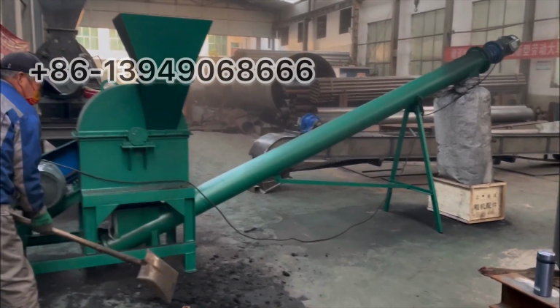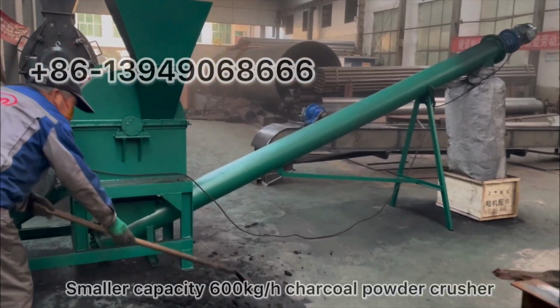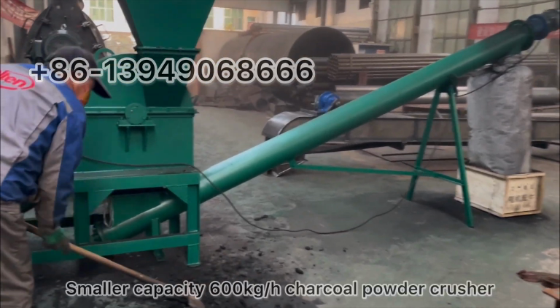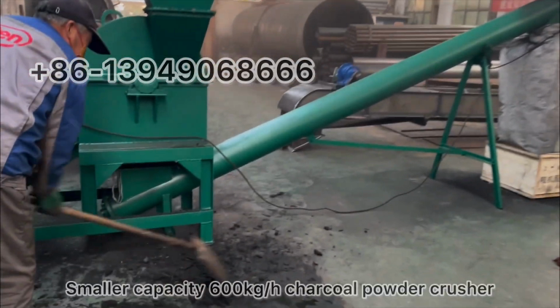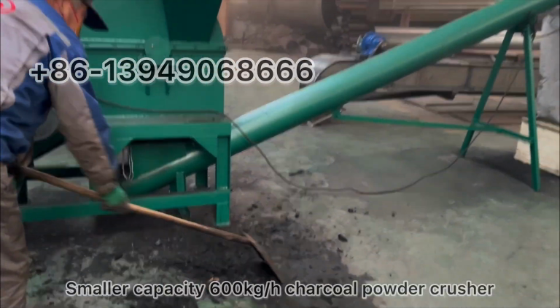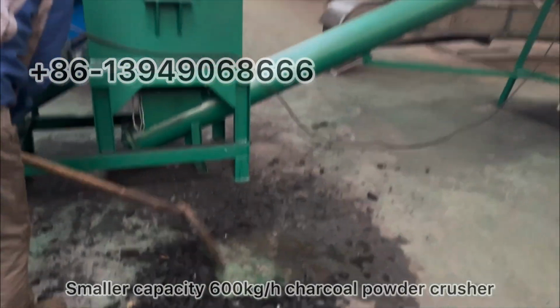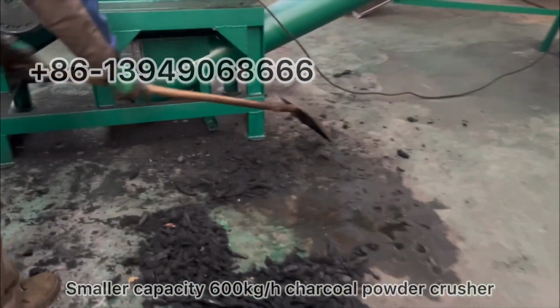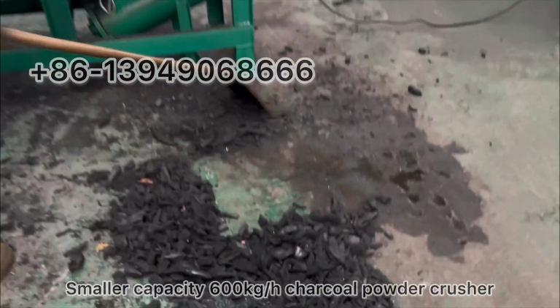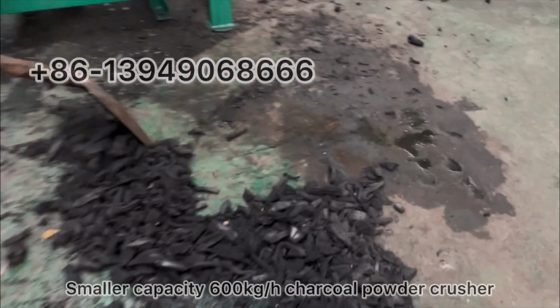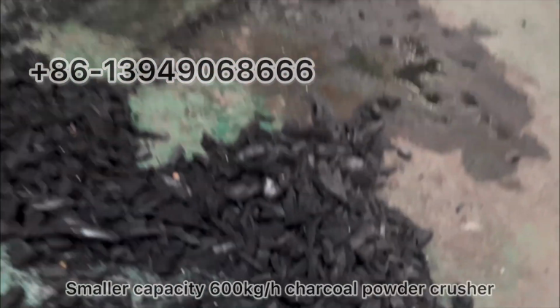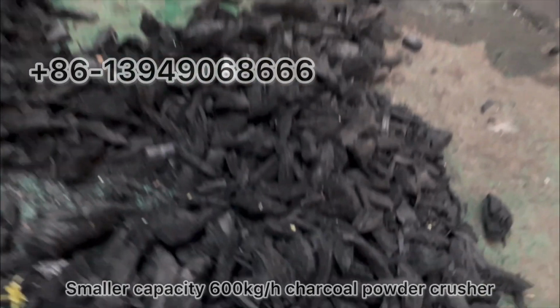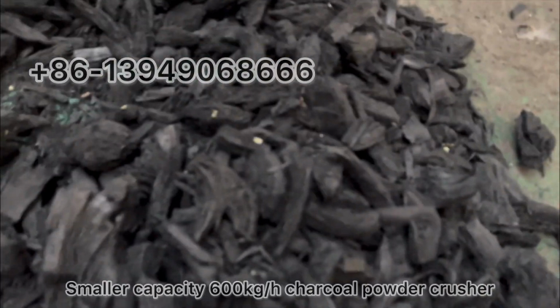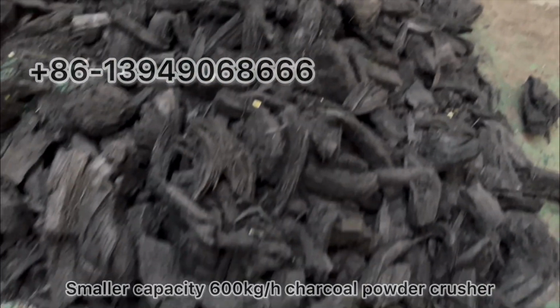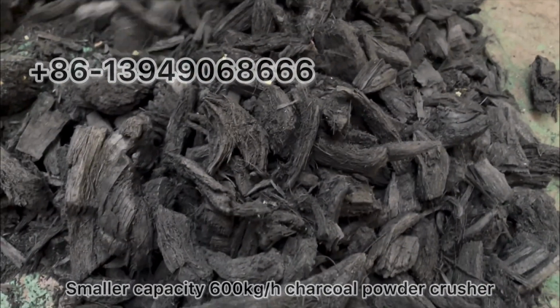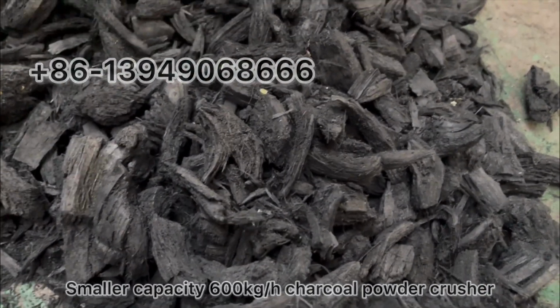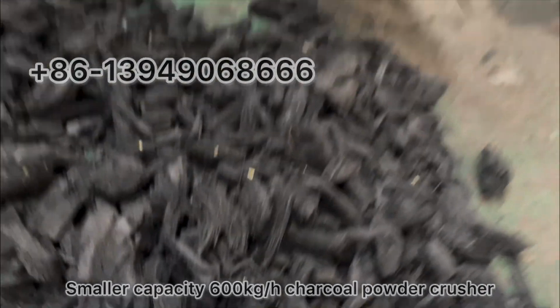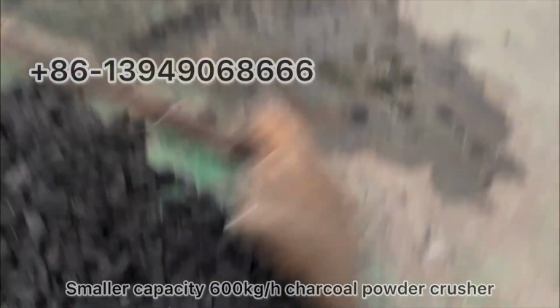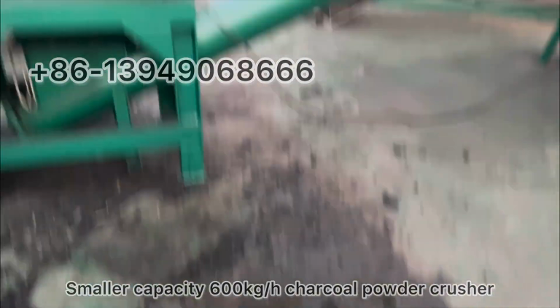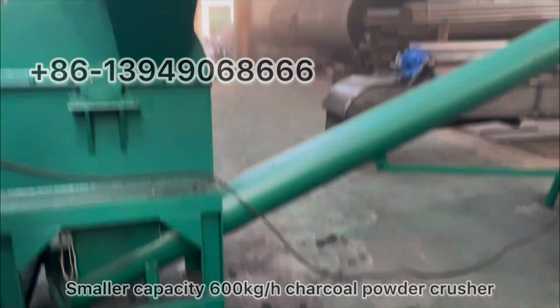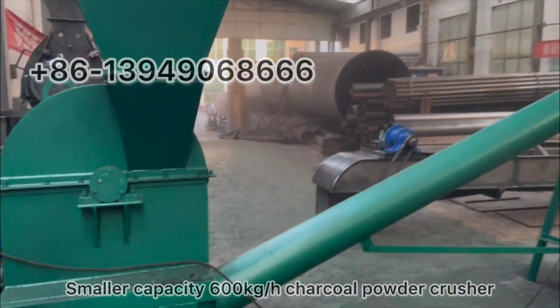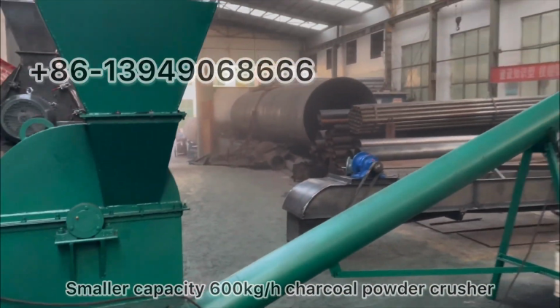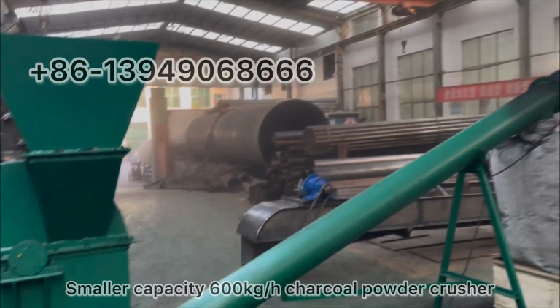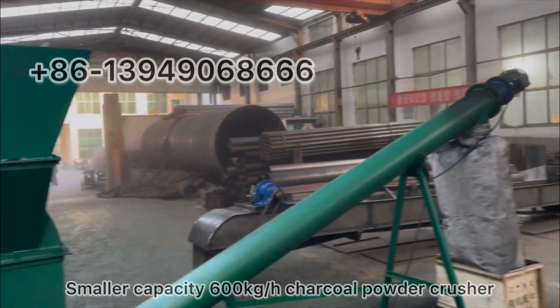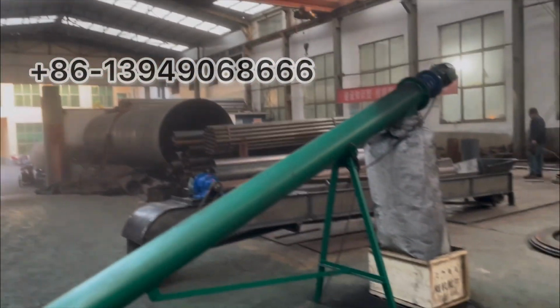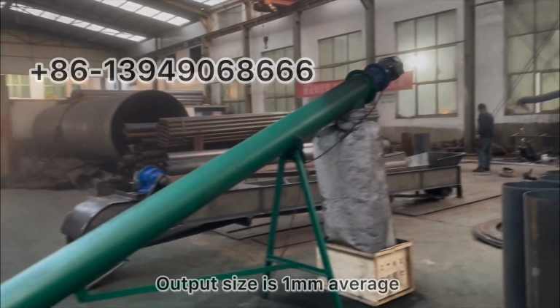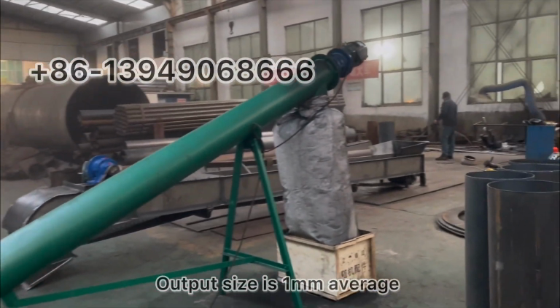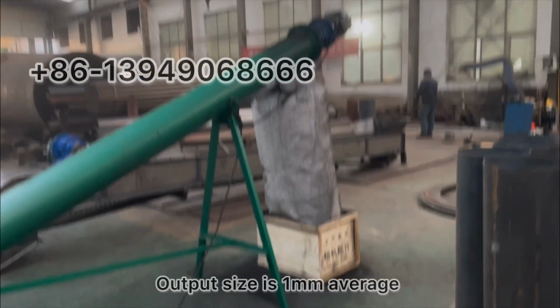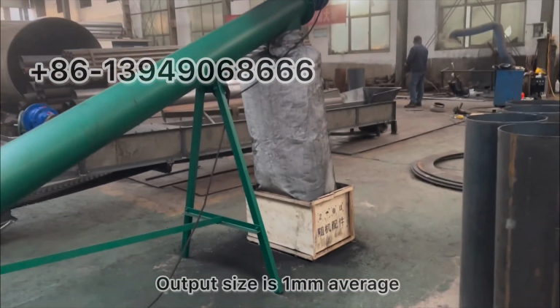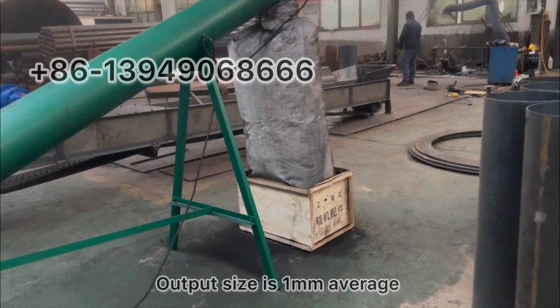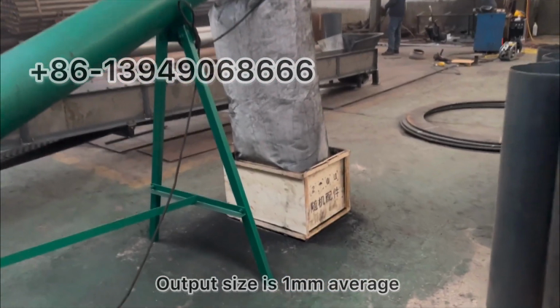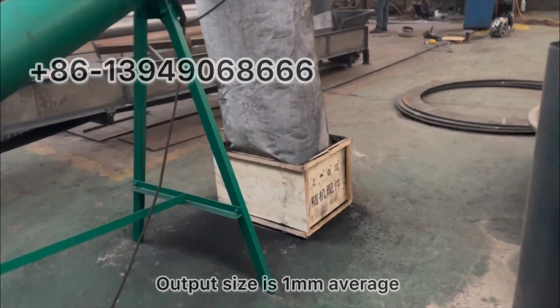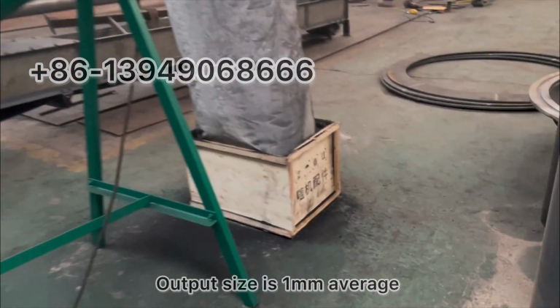This is the smaller capacity 600 kg per hour Chacopolder Crusher. The output size is 1 mm average.